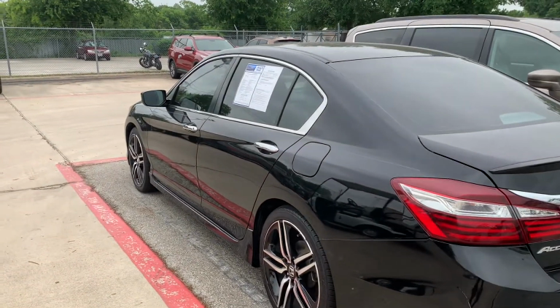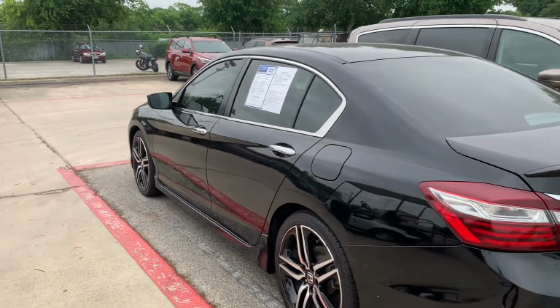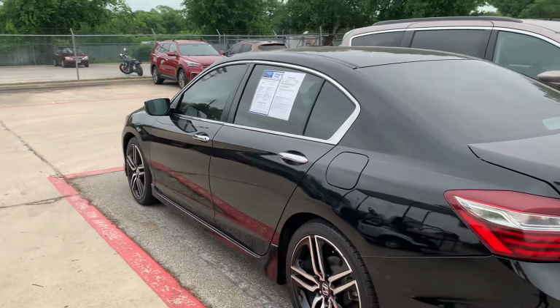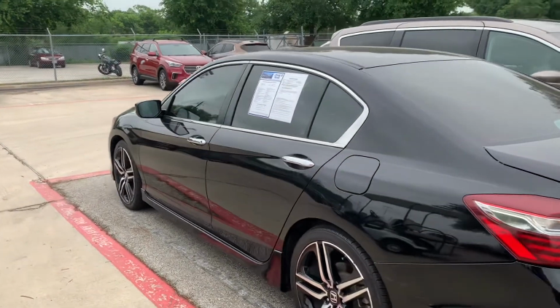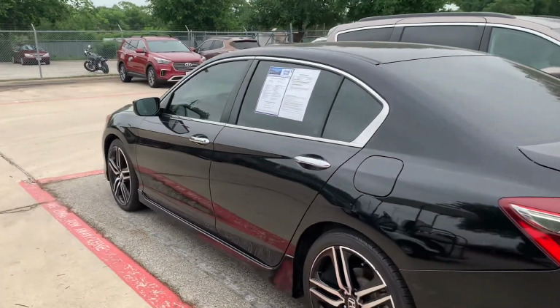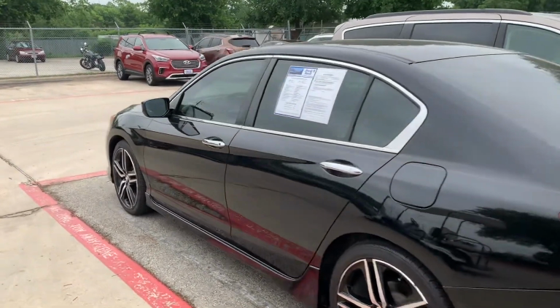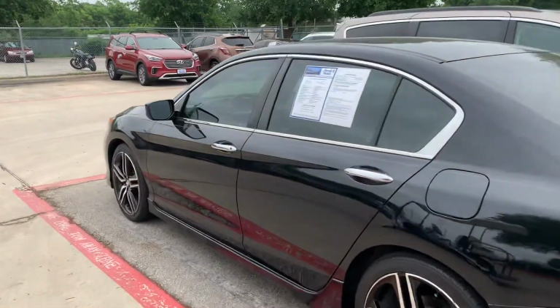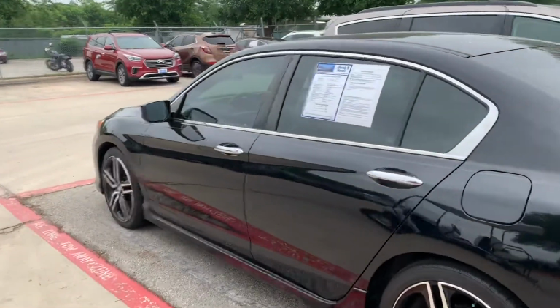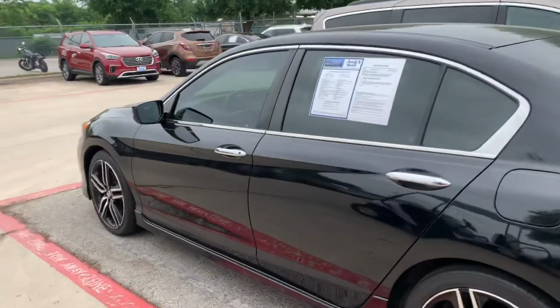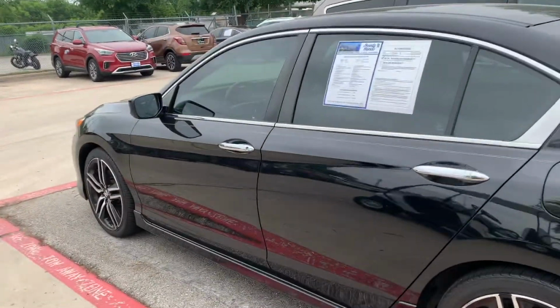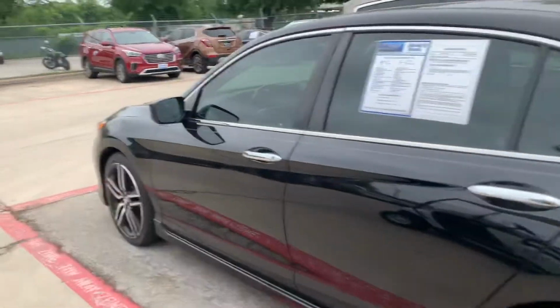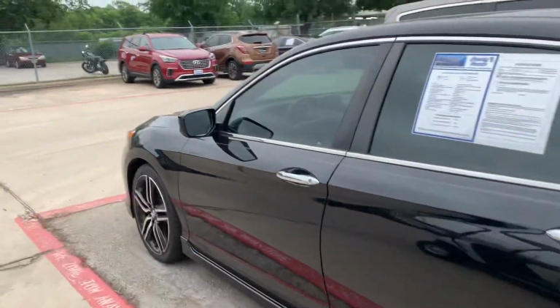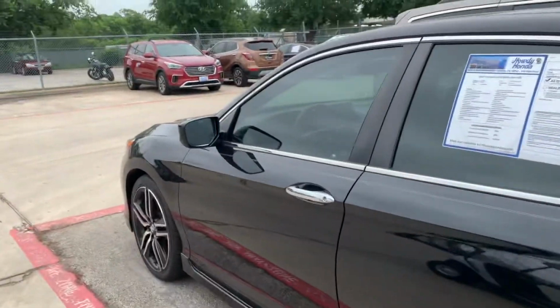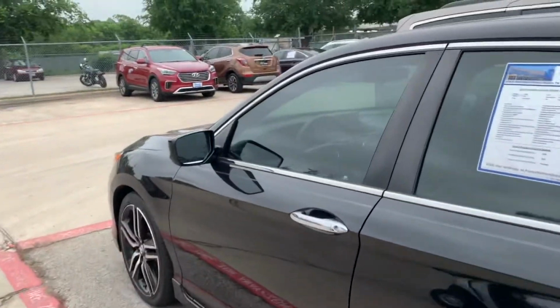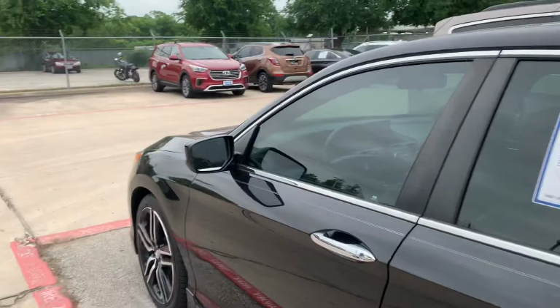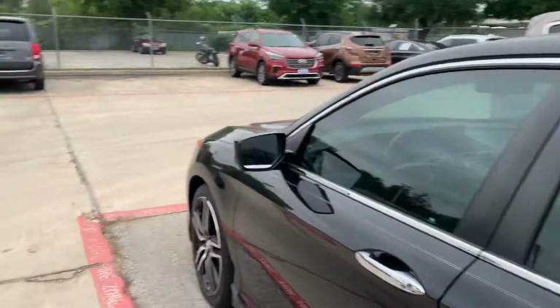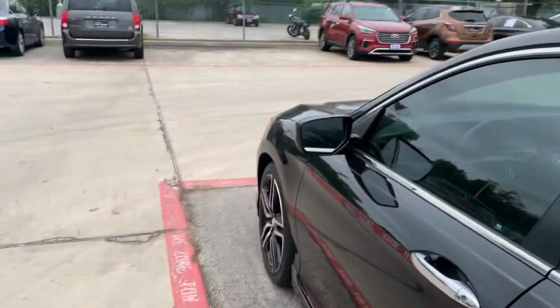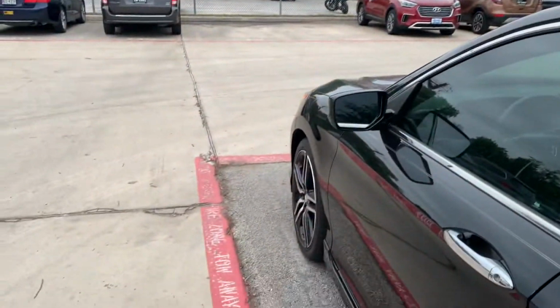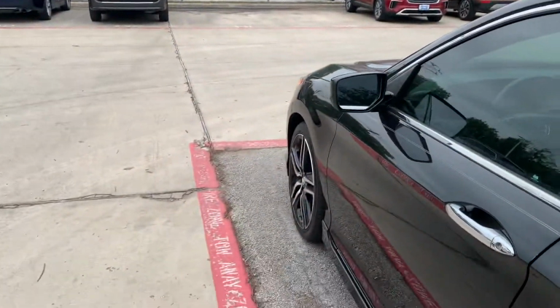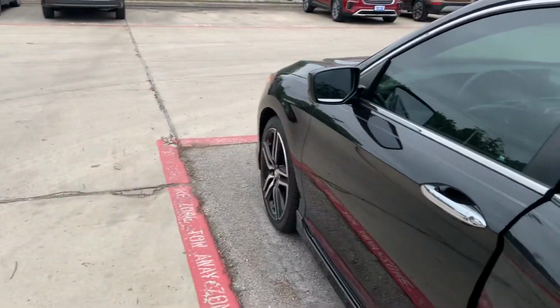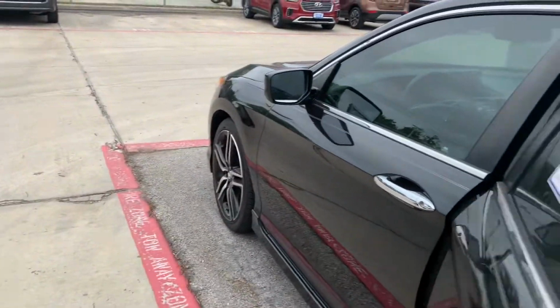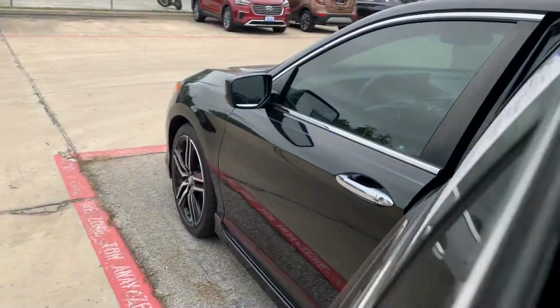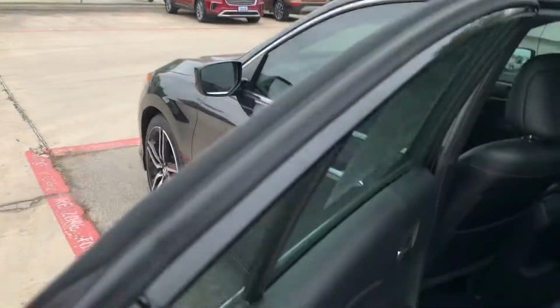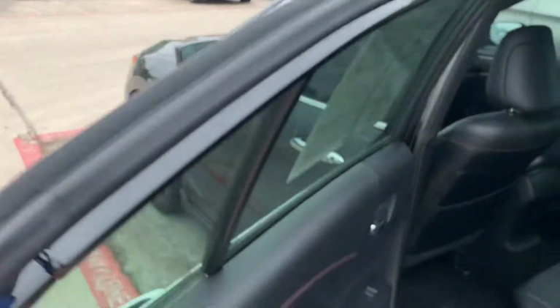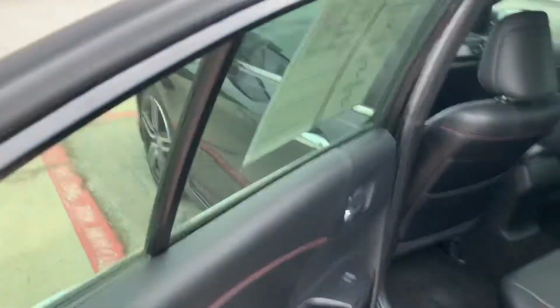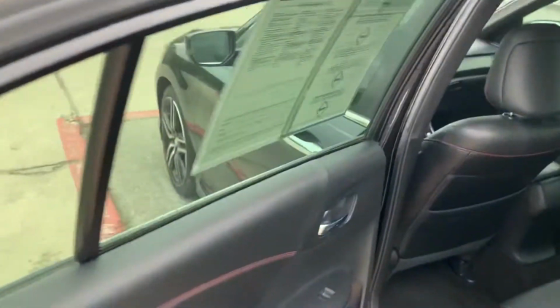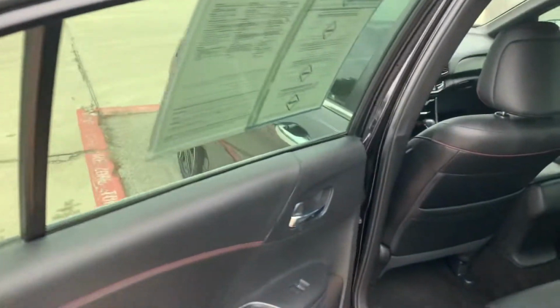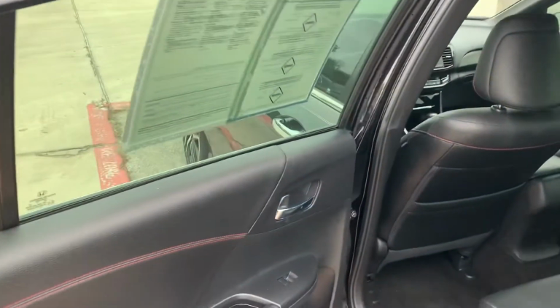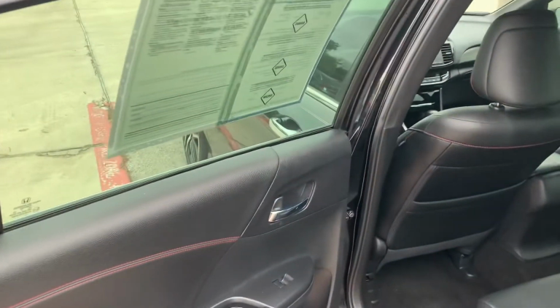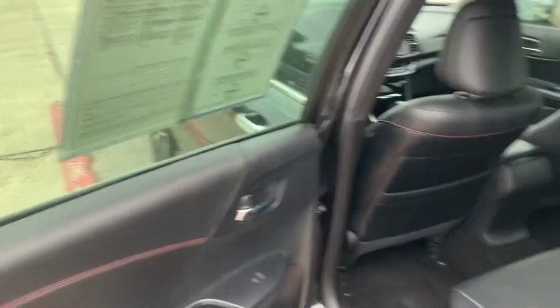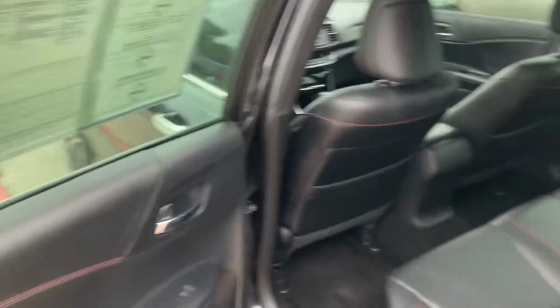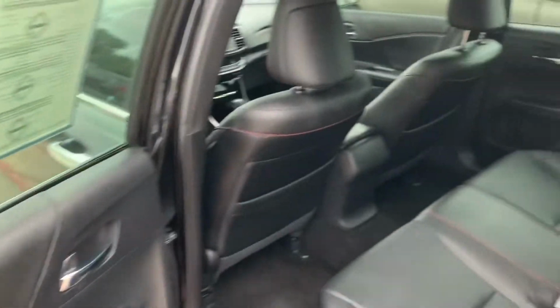Currently getting a little work done on it. Fully leather seats.